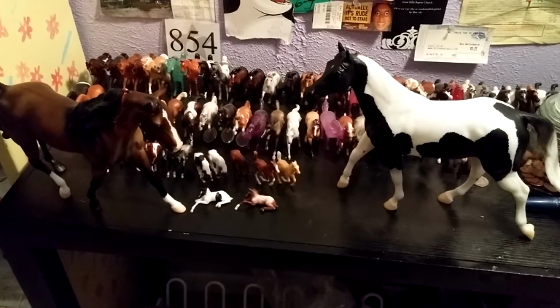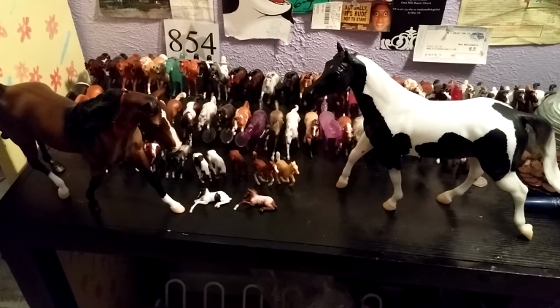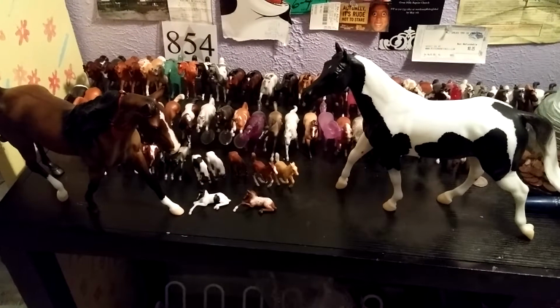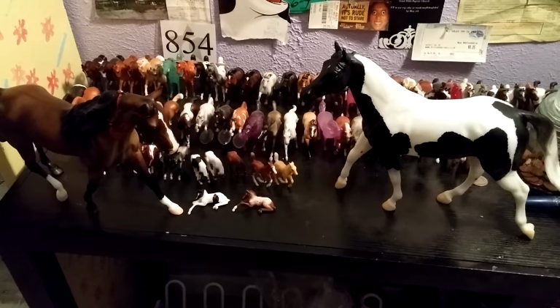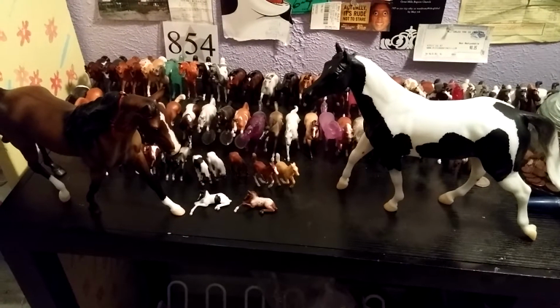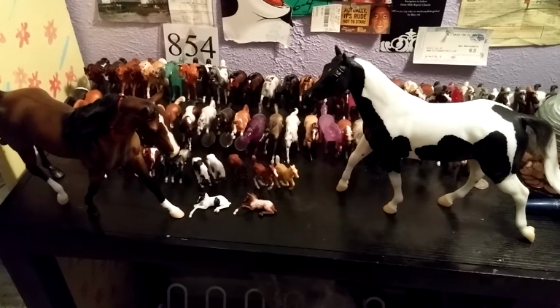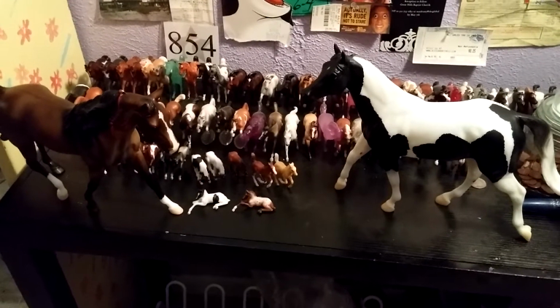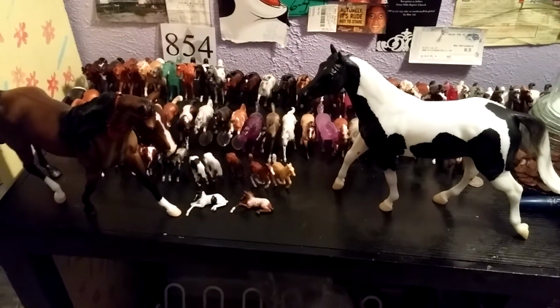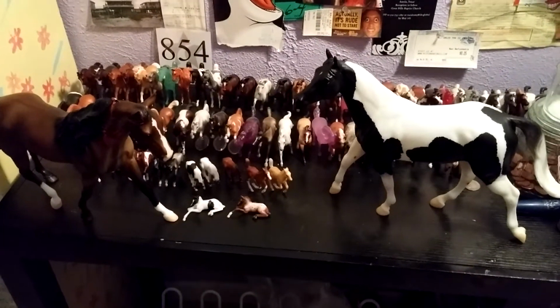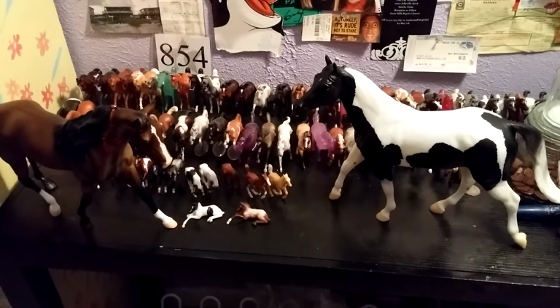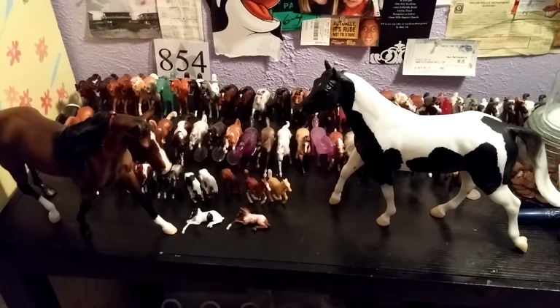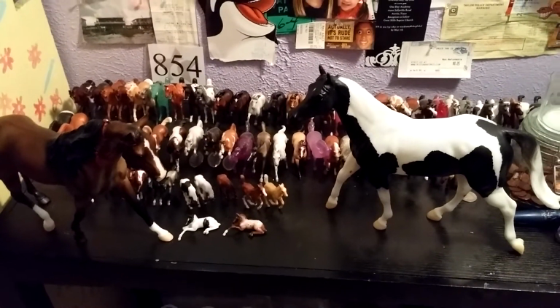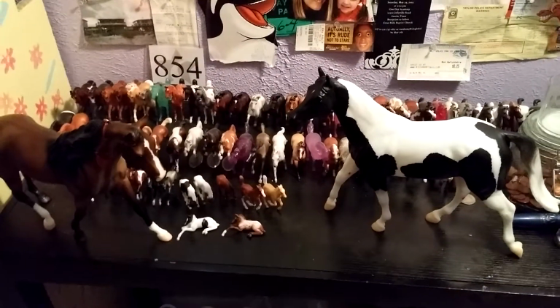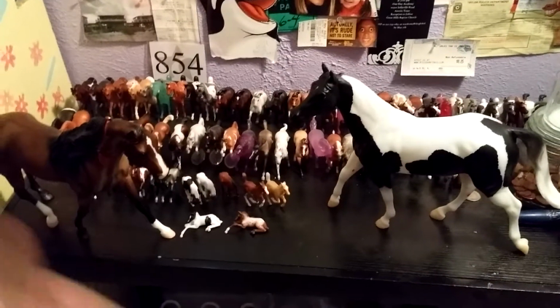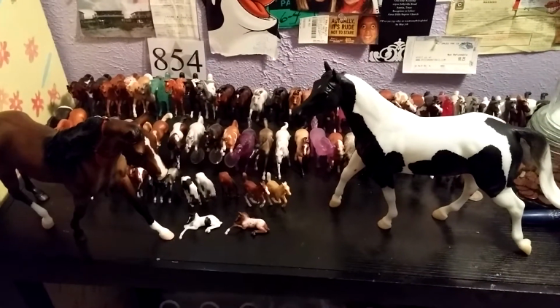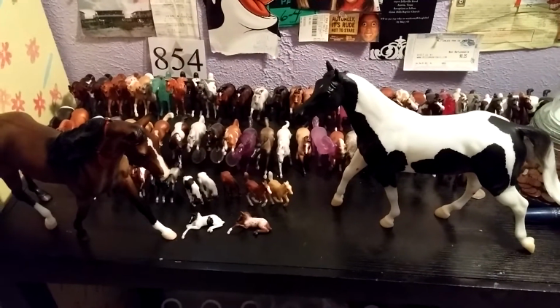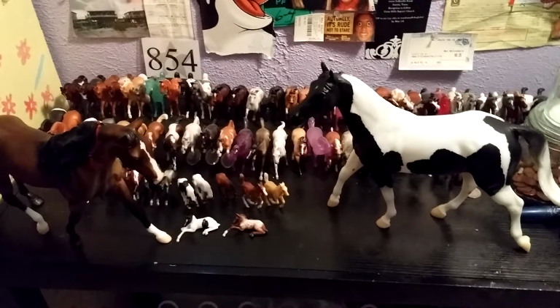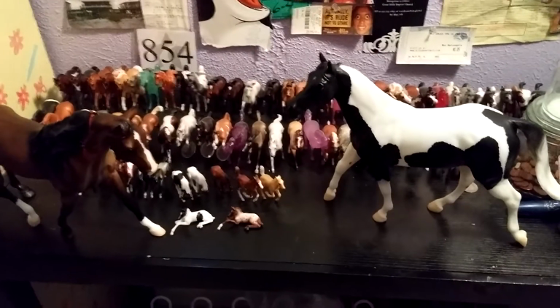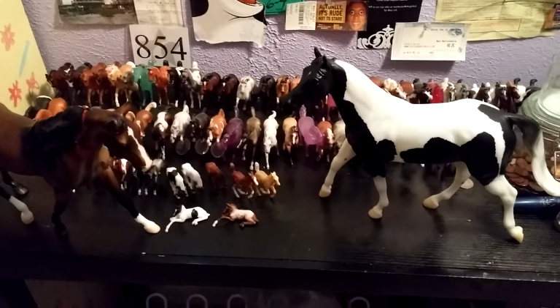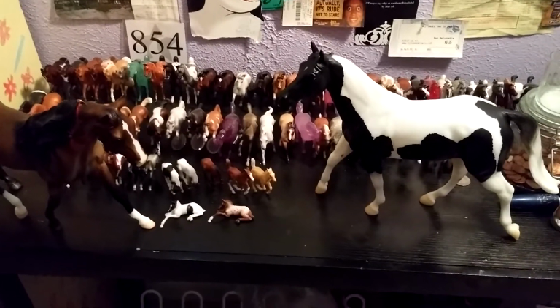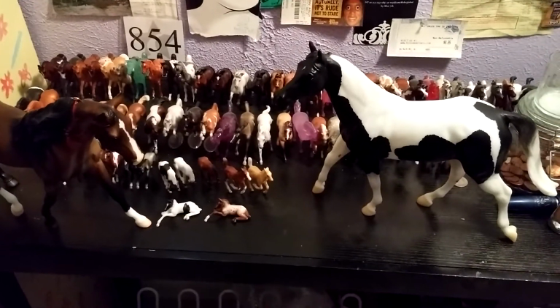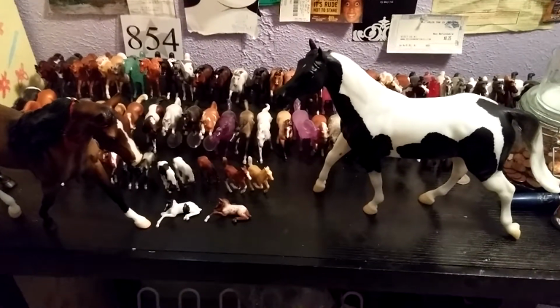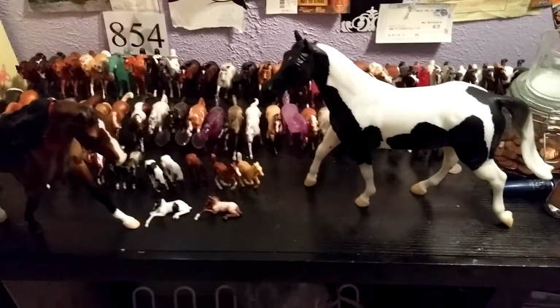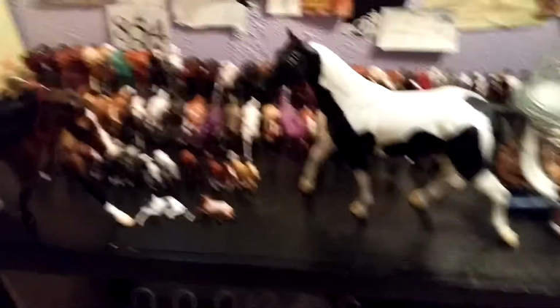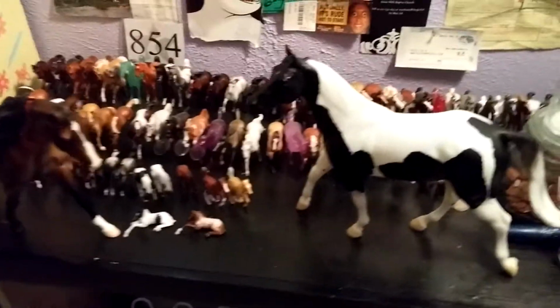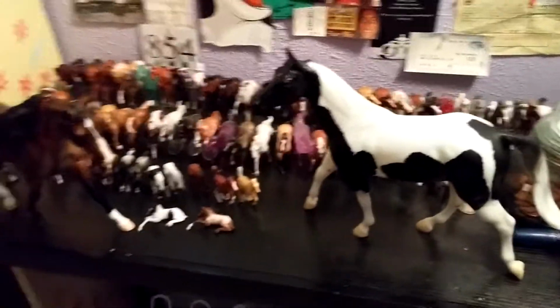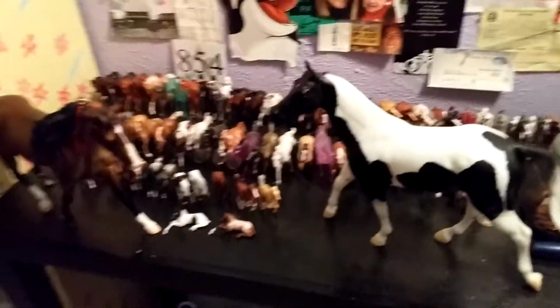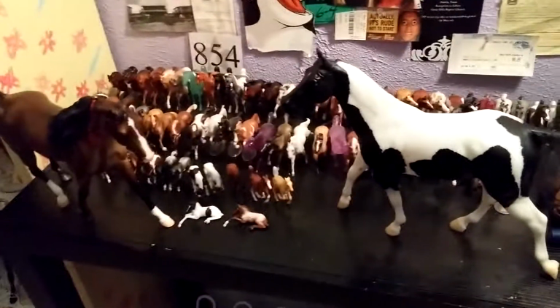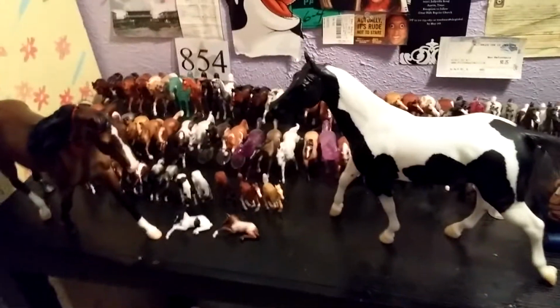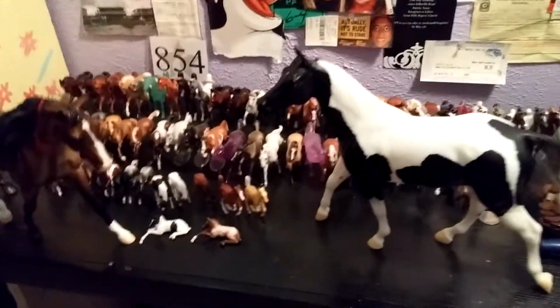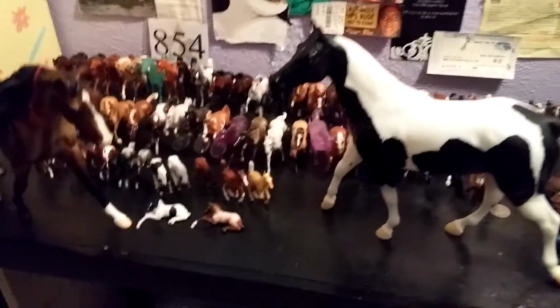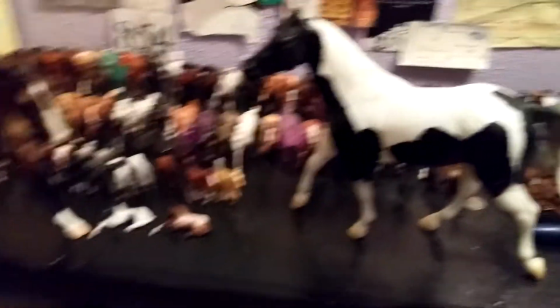Hey everyone, it's Dracari123, and today I'm going to be showing you my two new Breyer horses. They're both Tractor Supply Special runs.